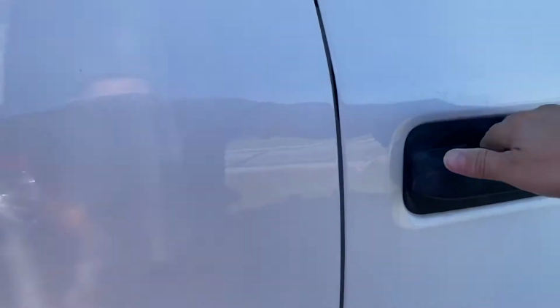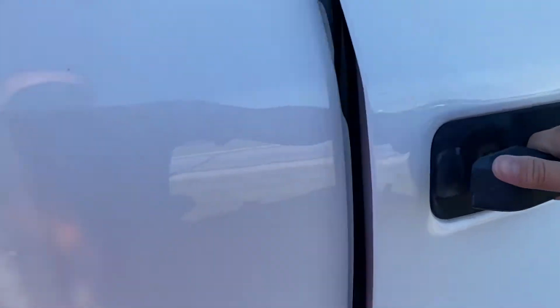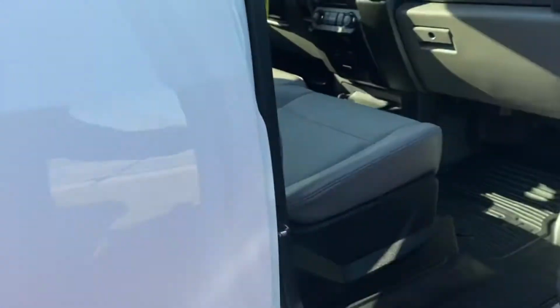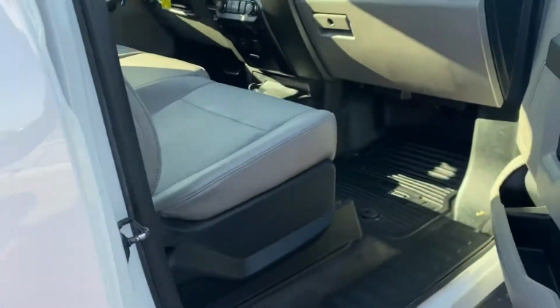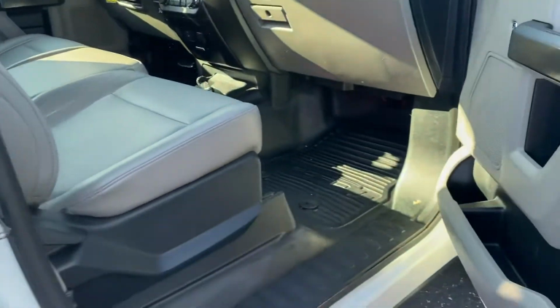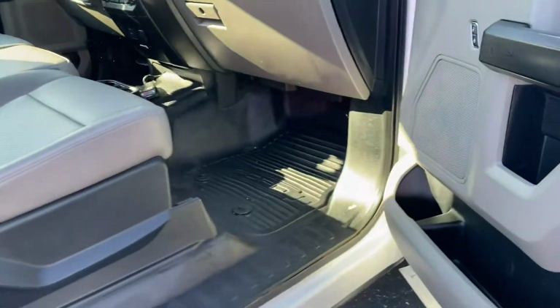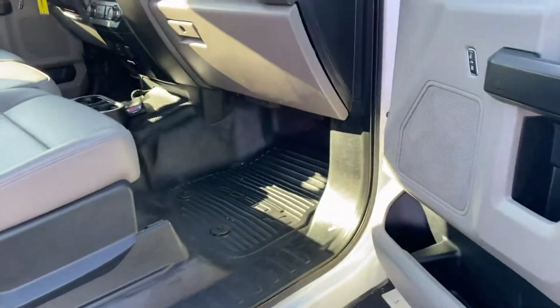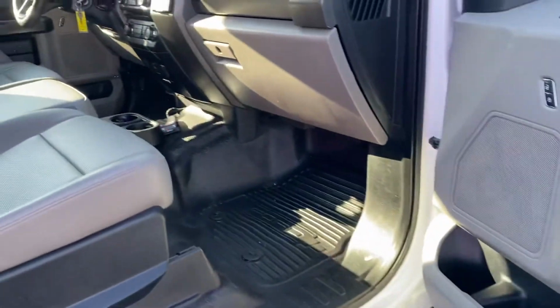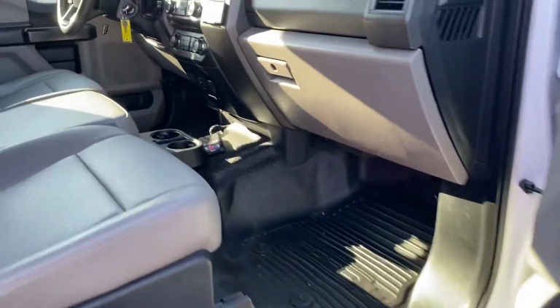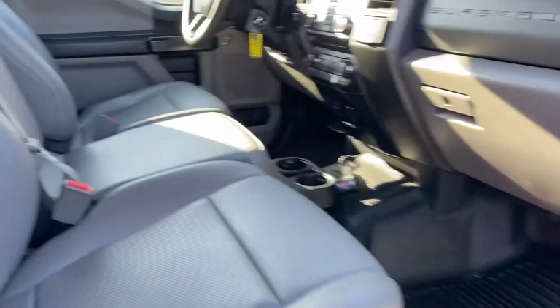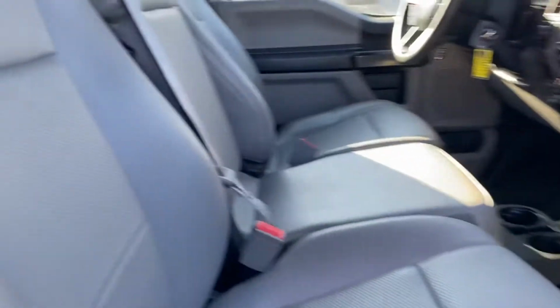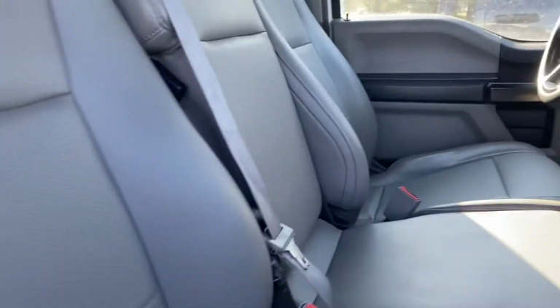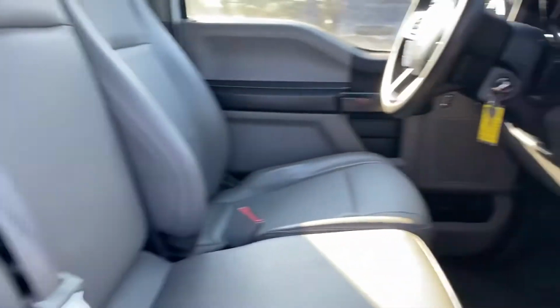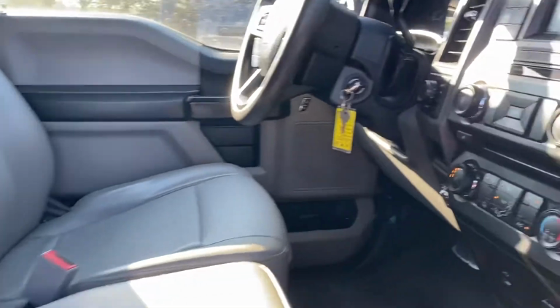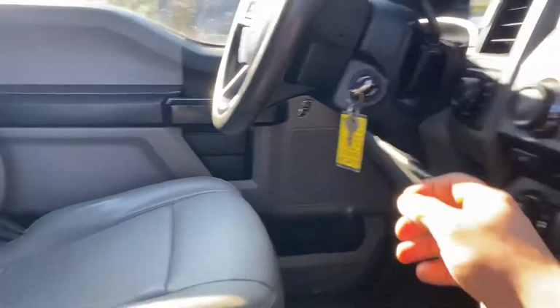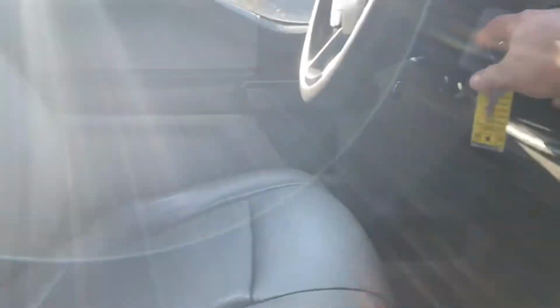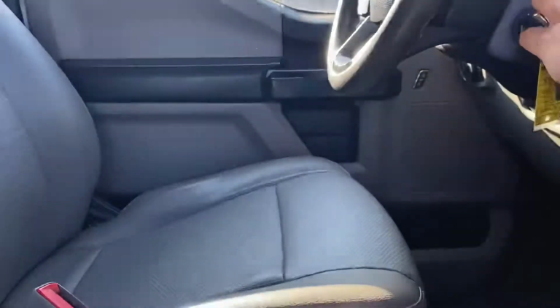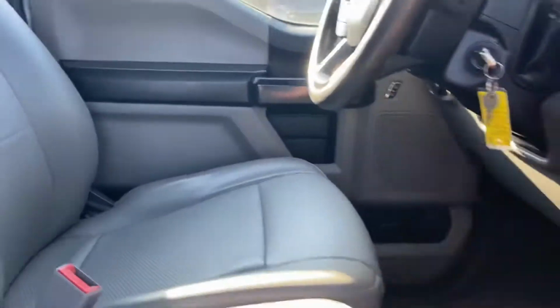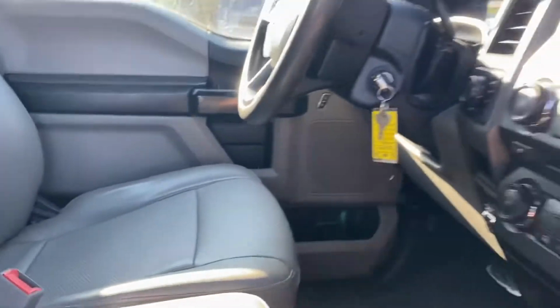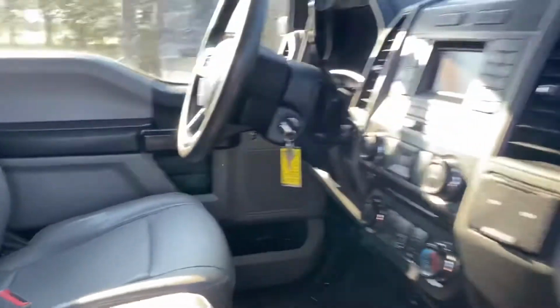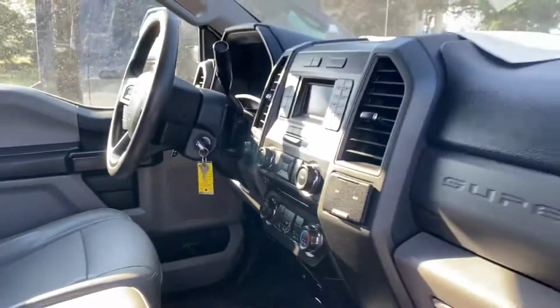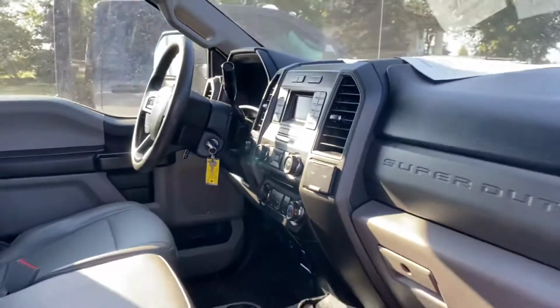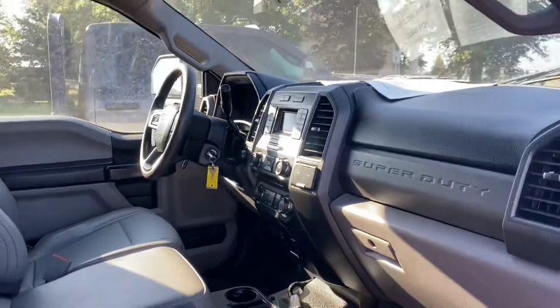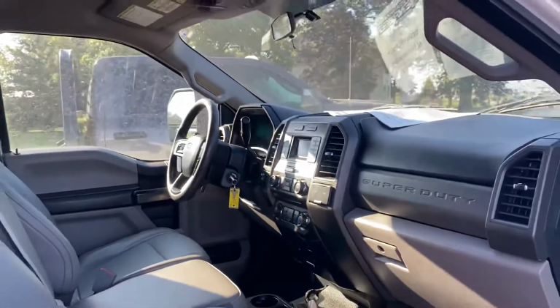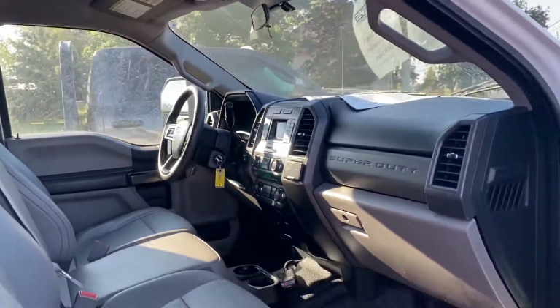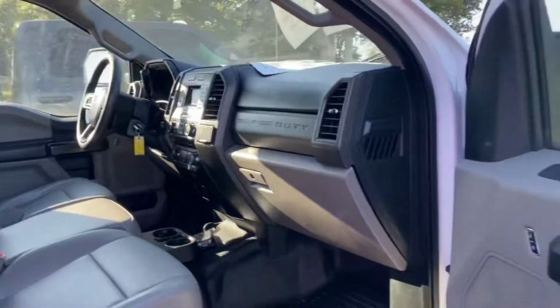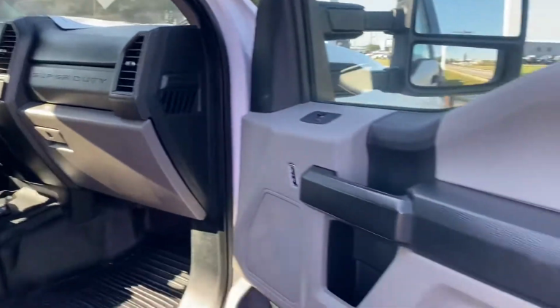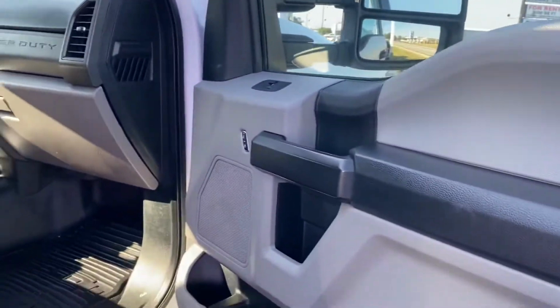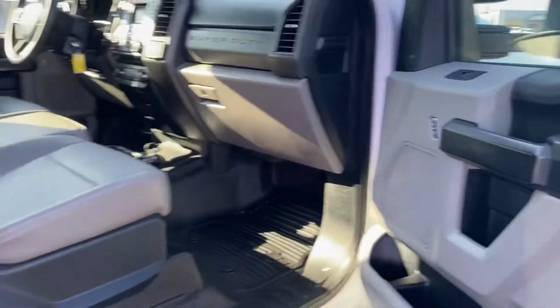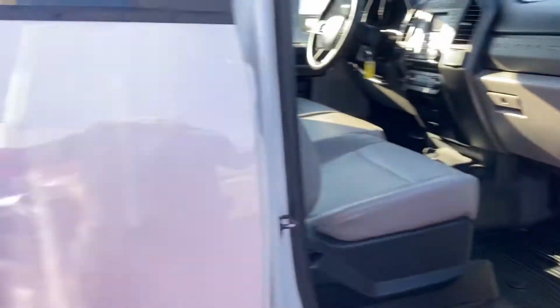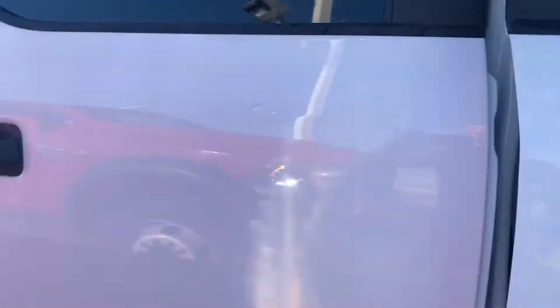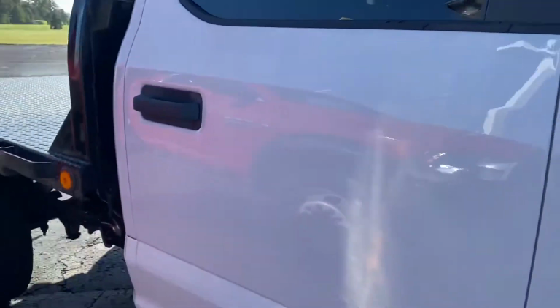Take a look inside here — it's clean on the inside. Go ahead and turn that off there. A little easier to hear in the video.